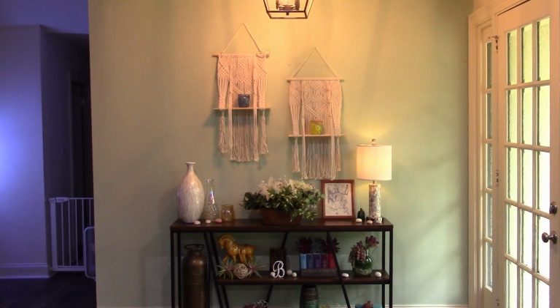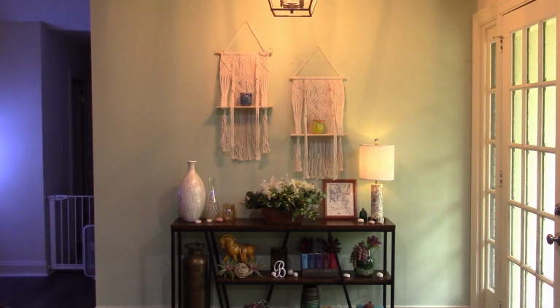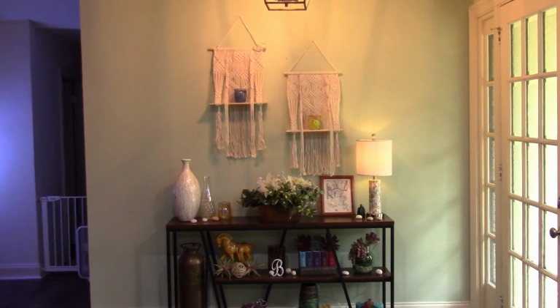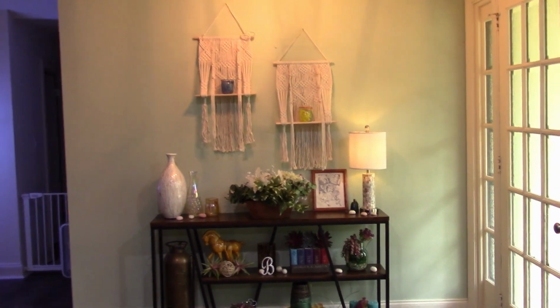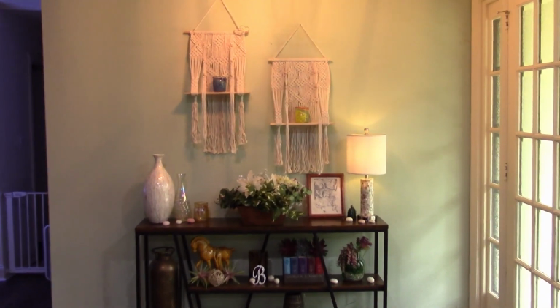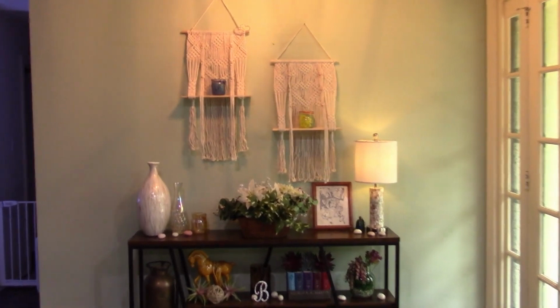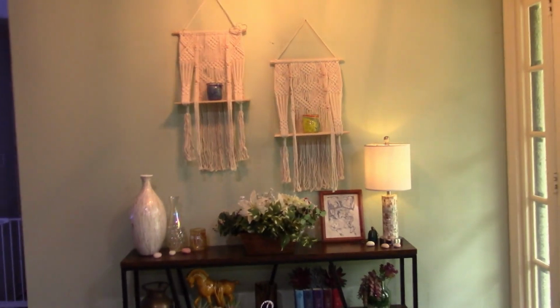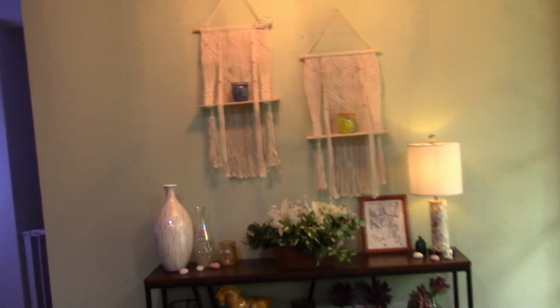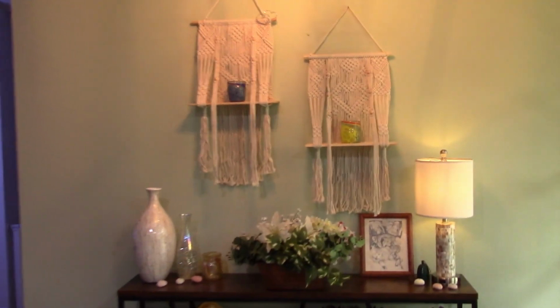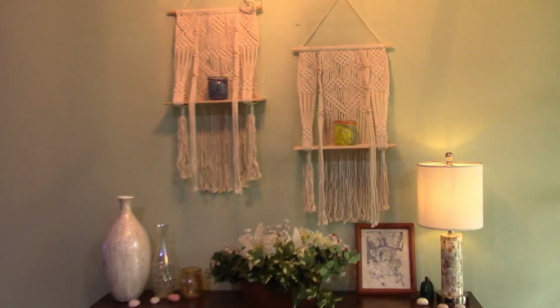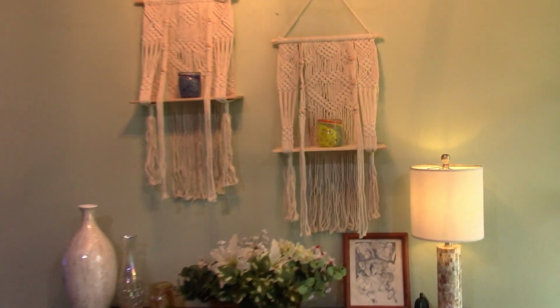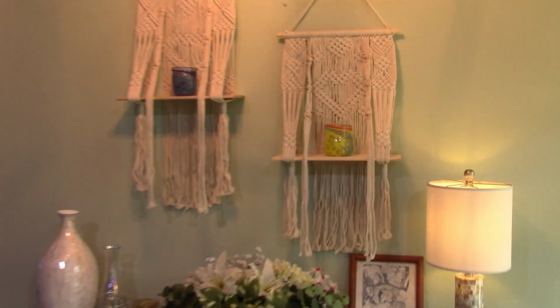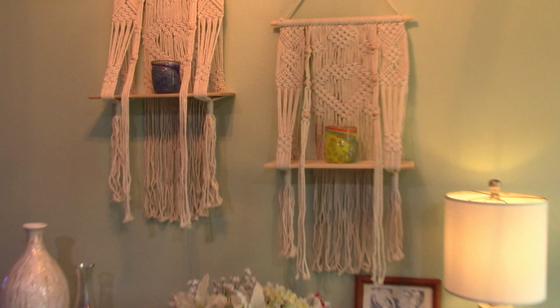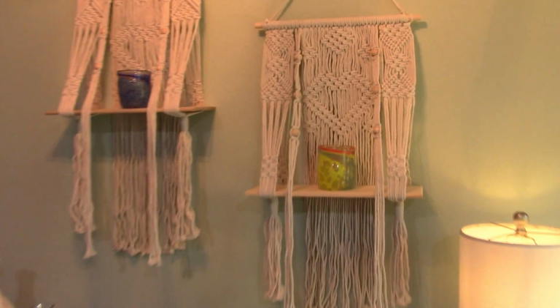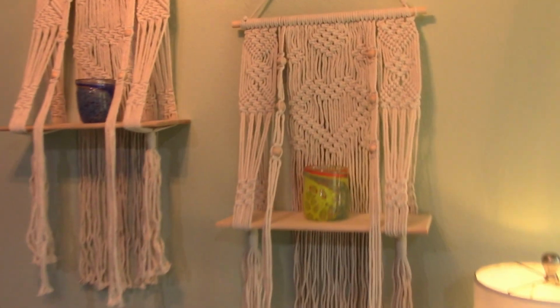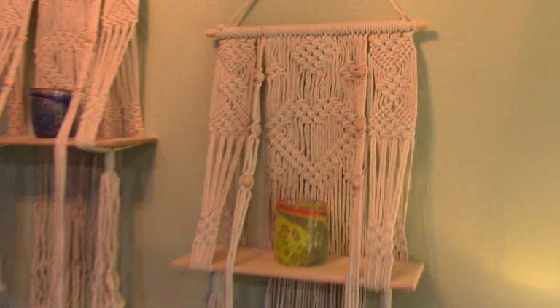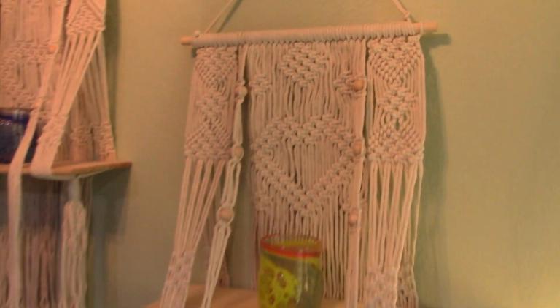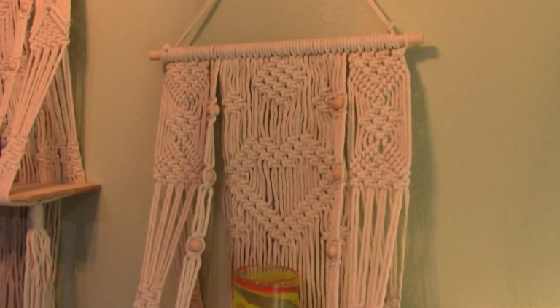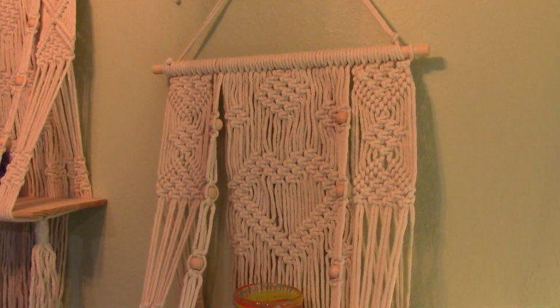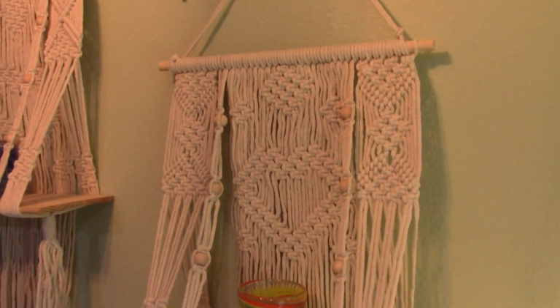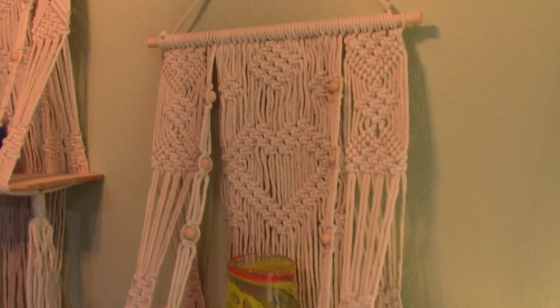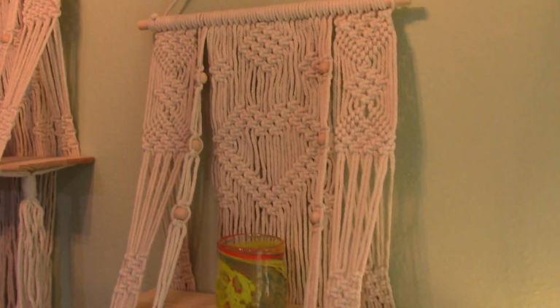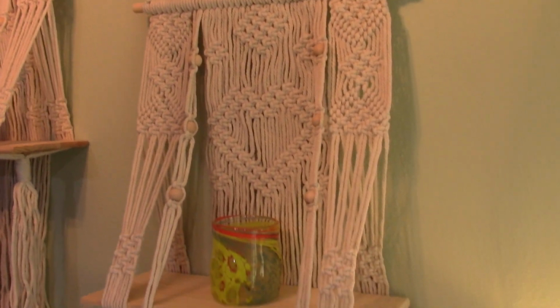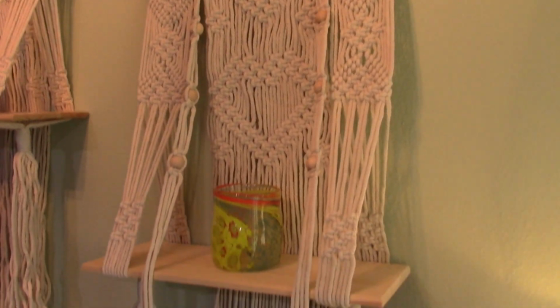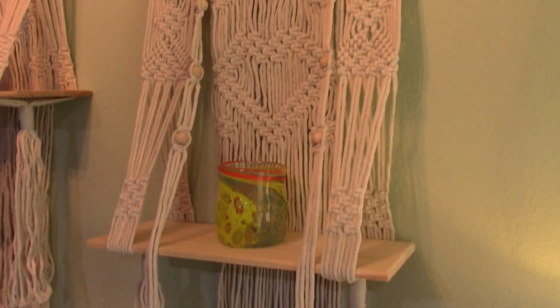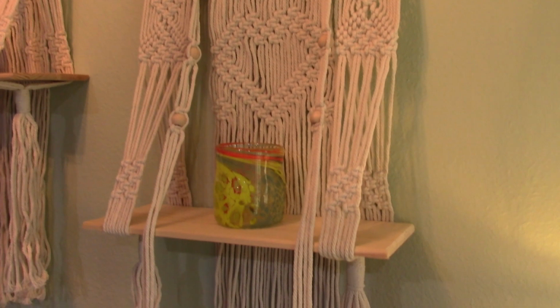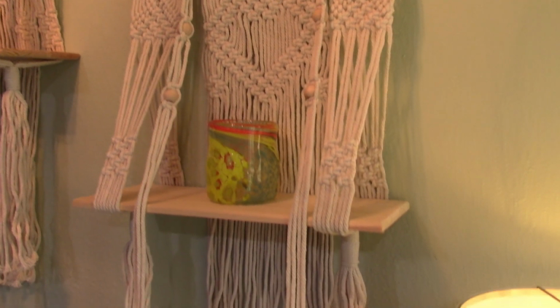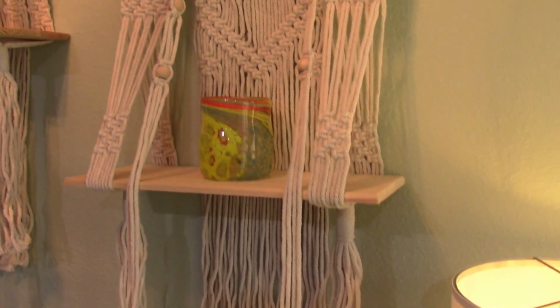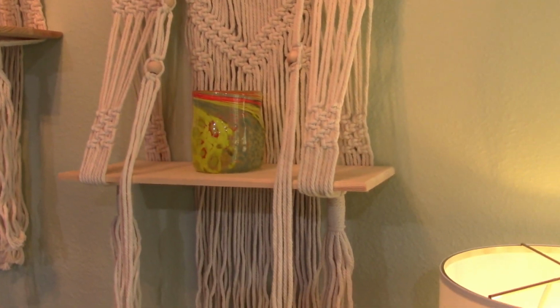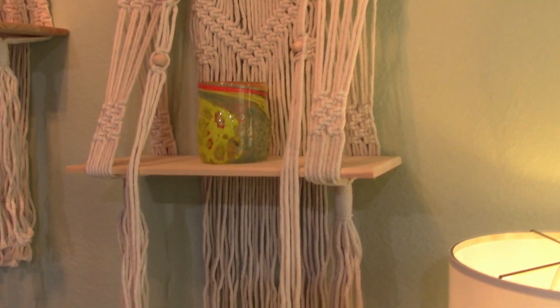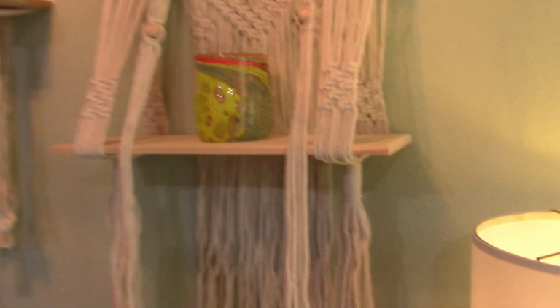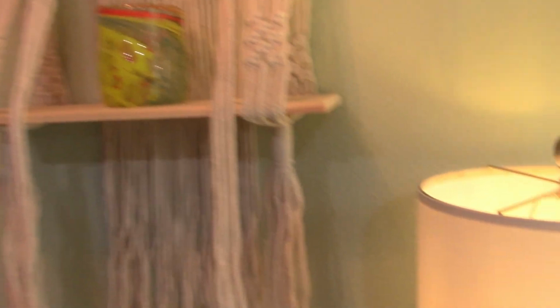I just wanted to show you these little macrame-like decoration things that we got. These things are super cool. We're doing our house in this type of decorative style with the macrame and the ropes and things.